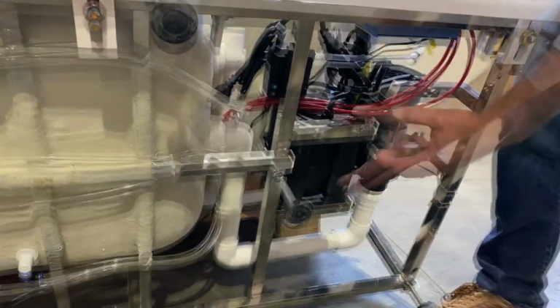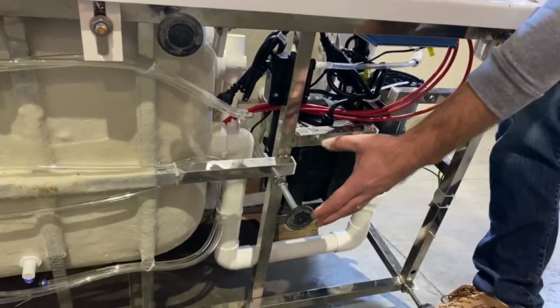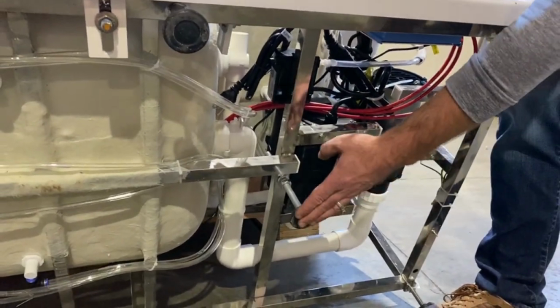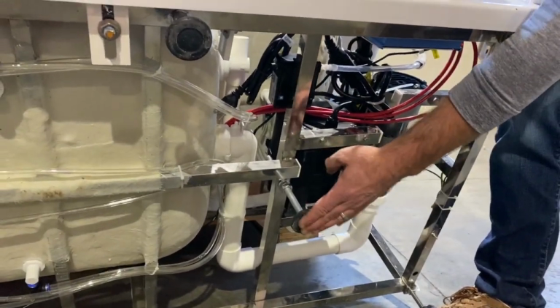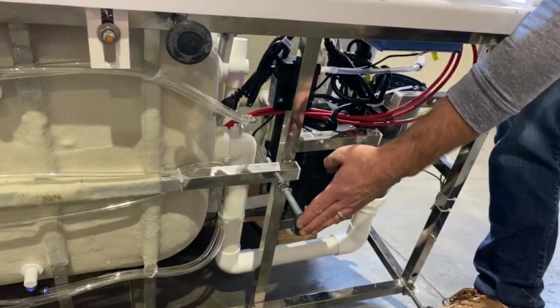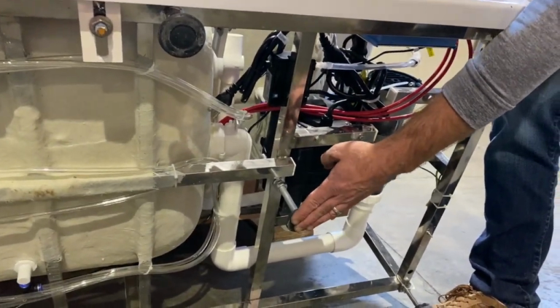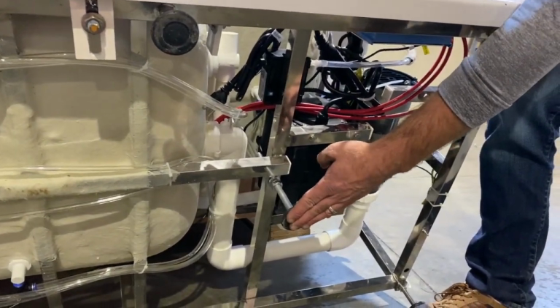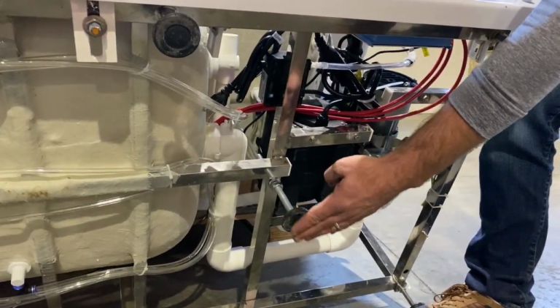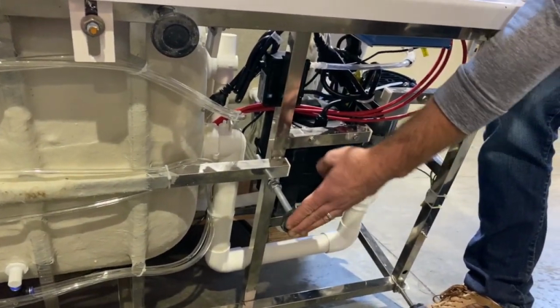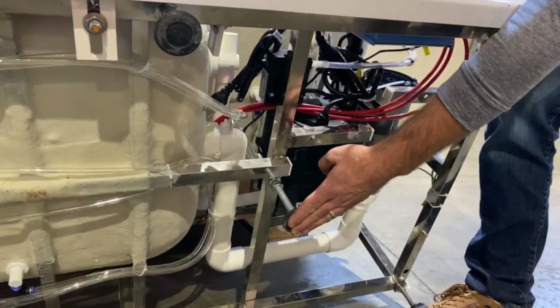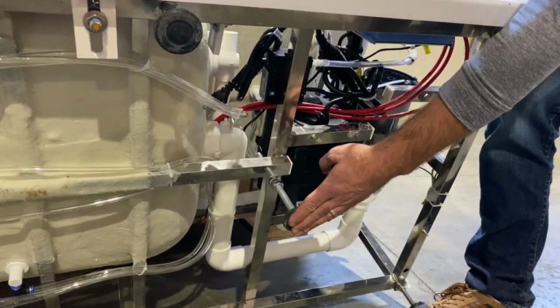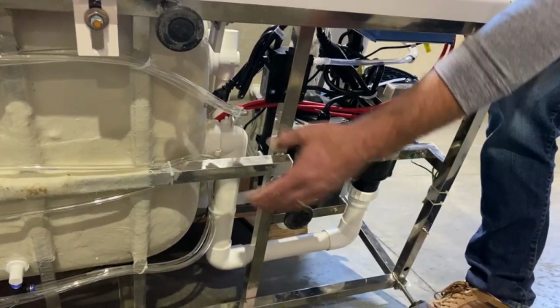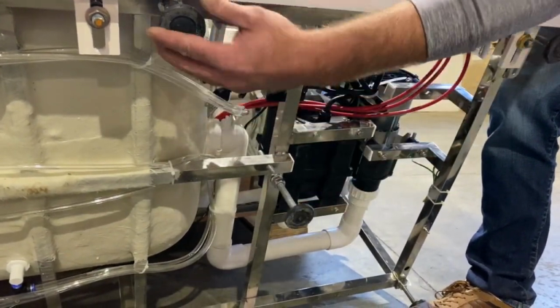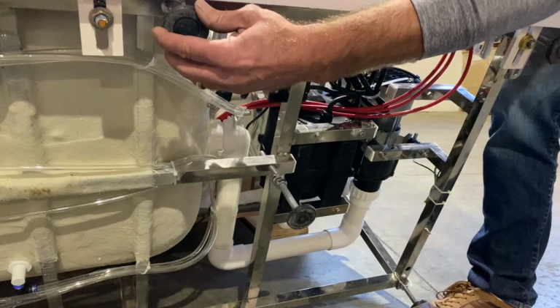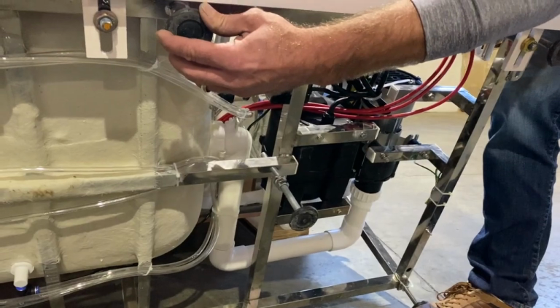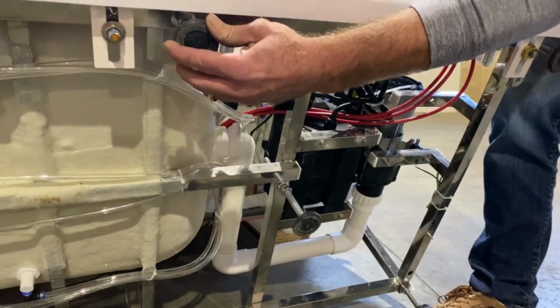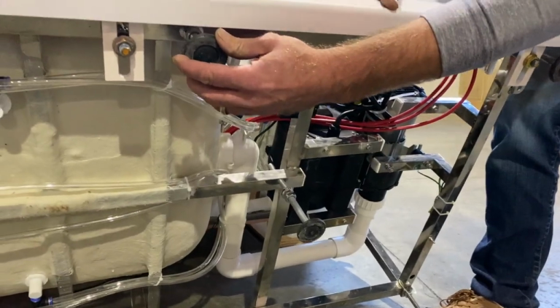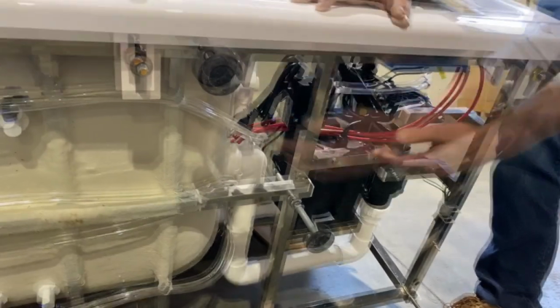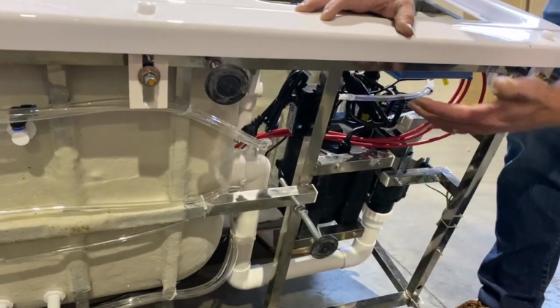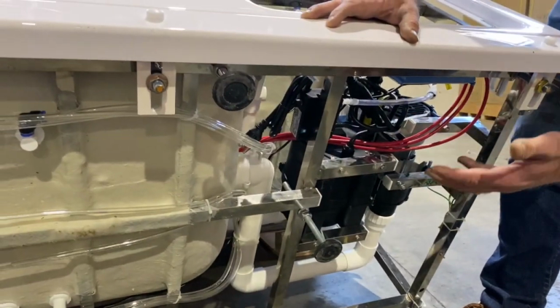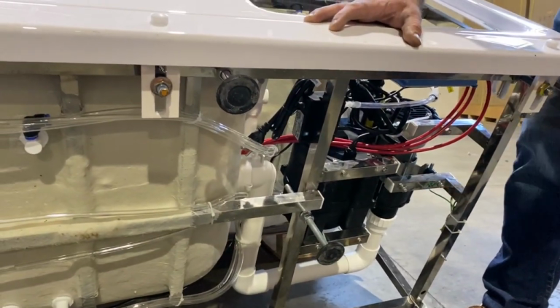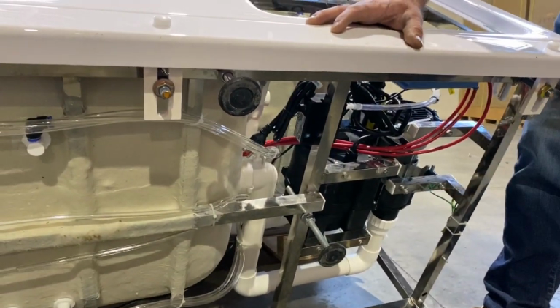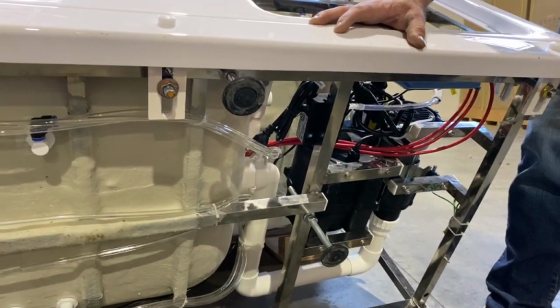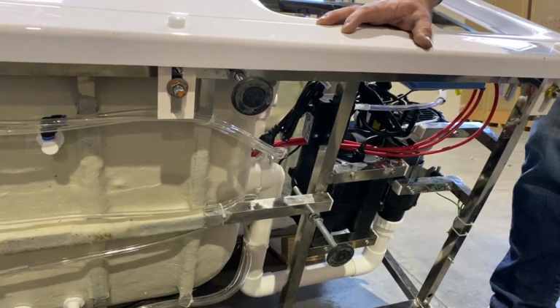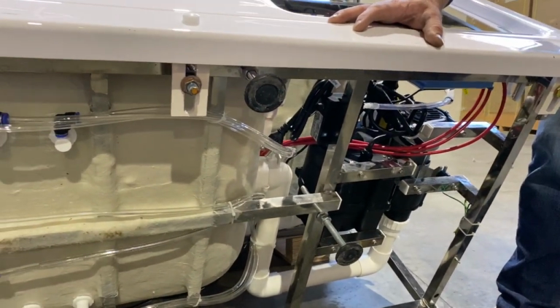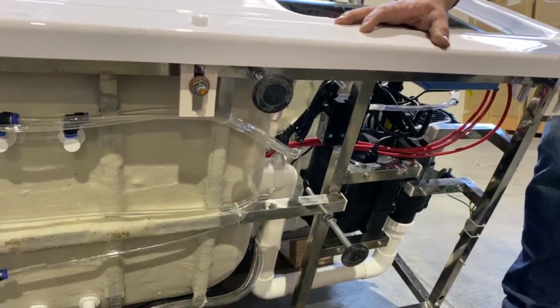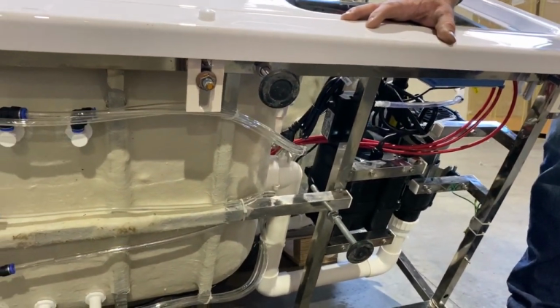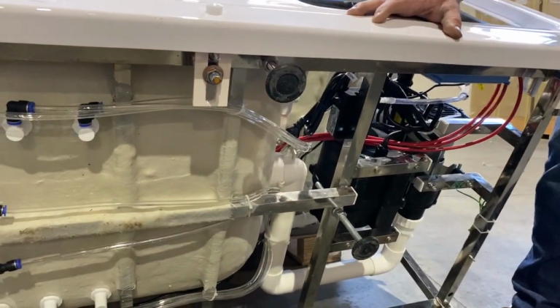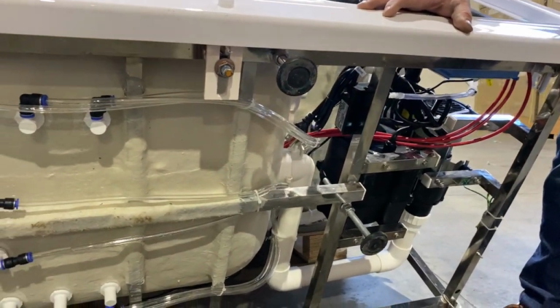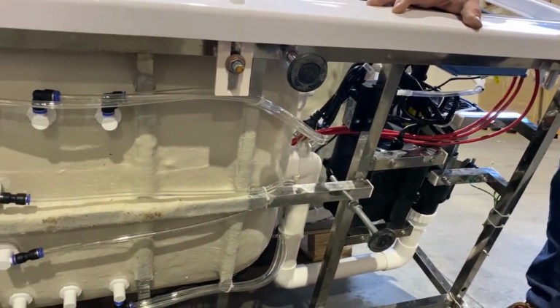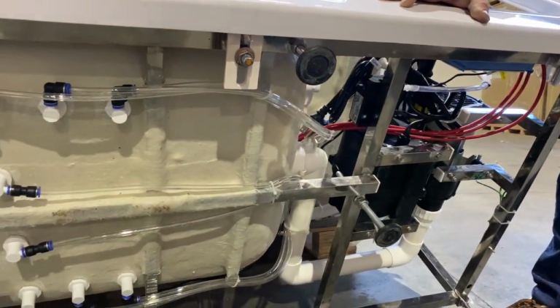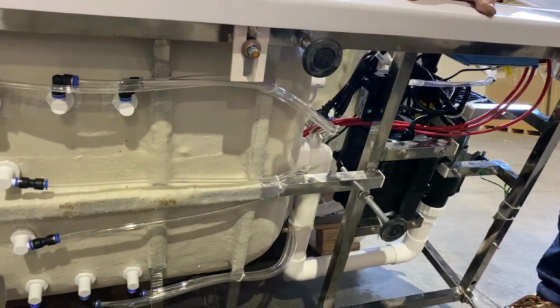The stronger the foundation, the more legs, the stronger the legs — the stronger the actual installation of the walk-in bathtub is going to be.